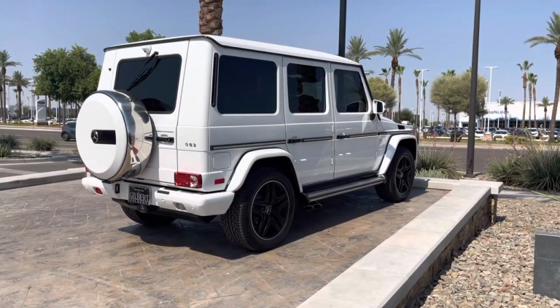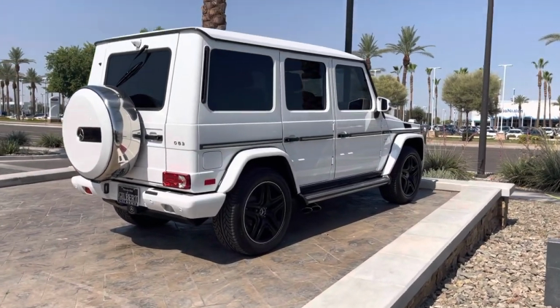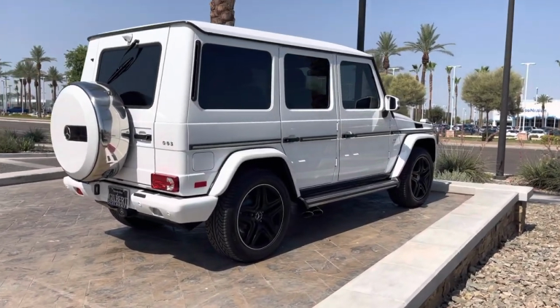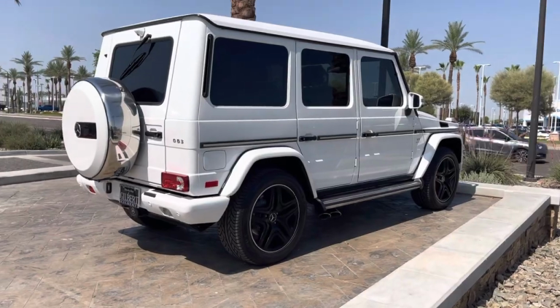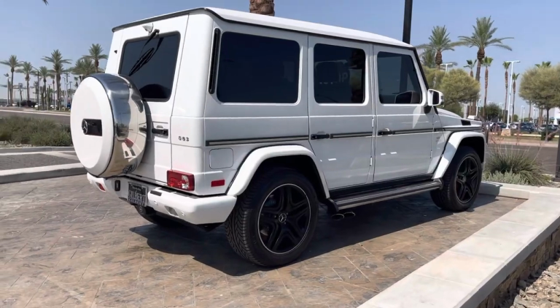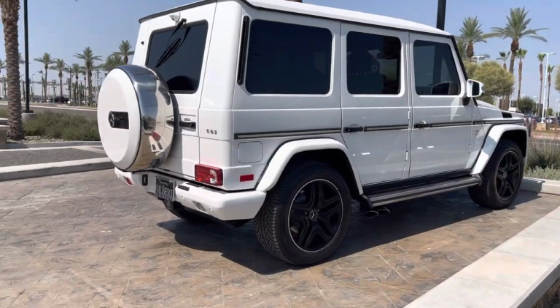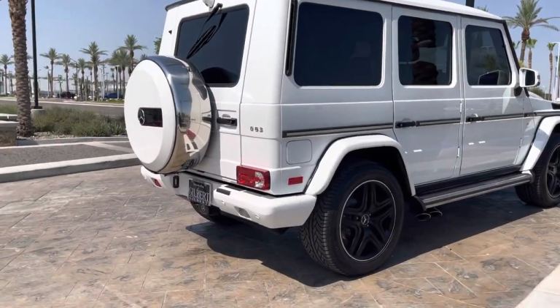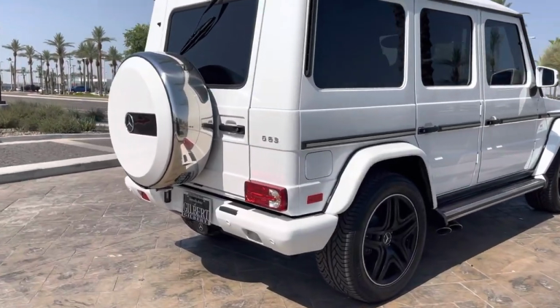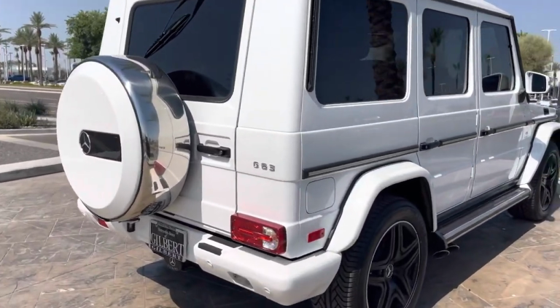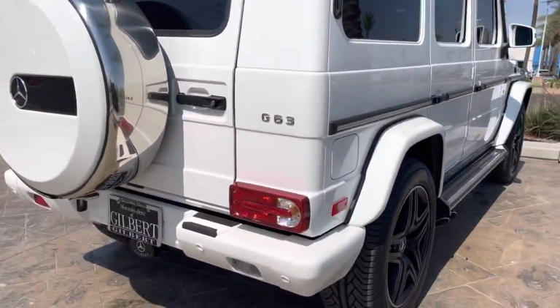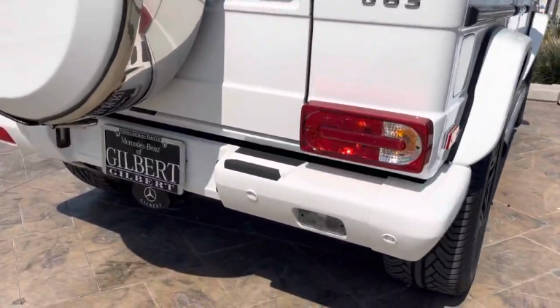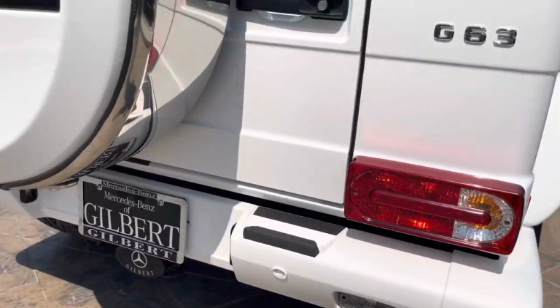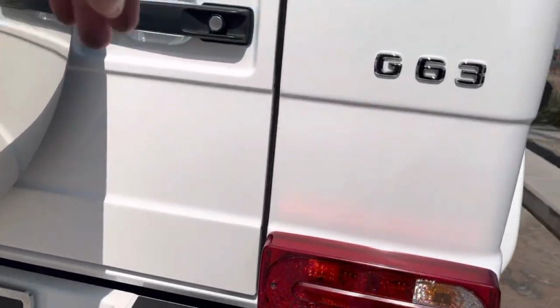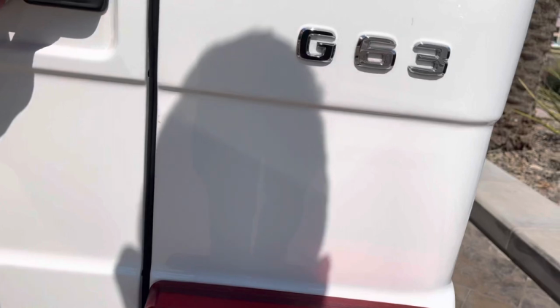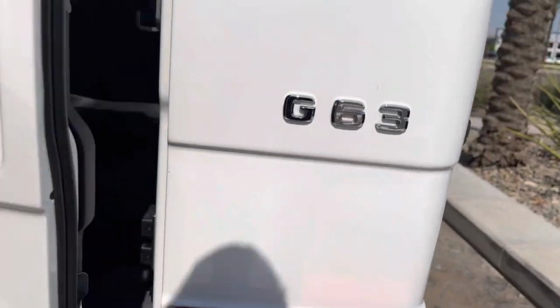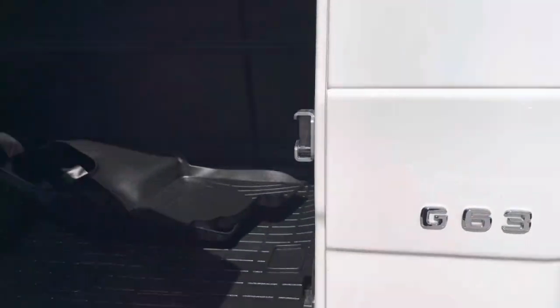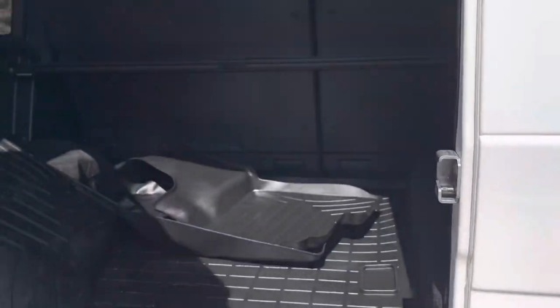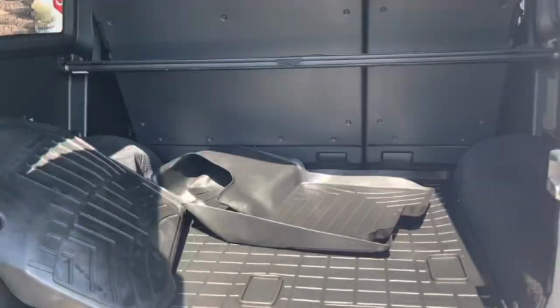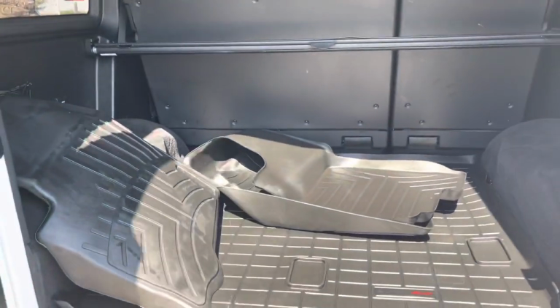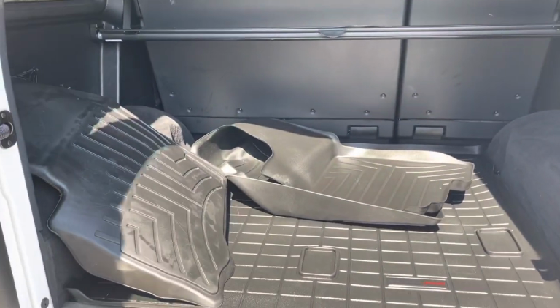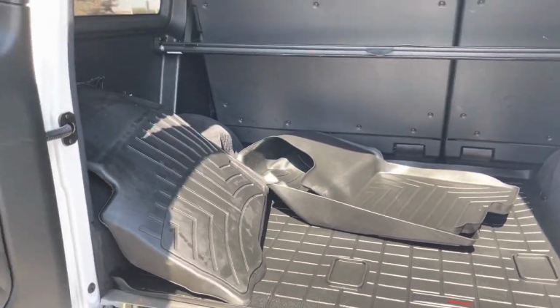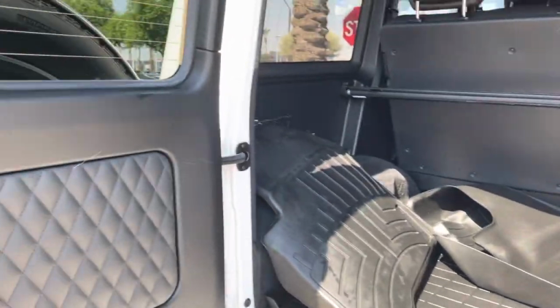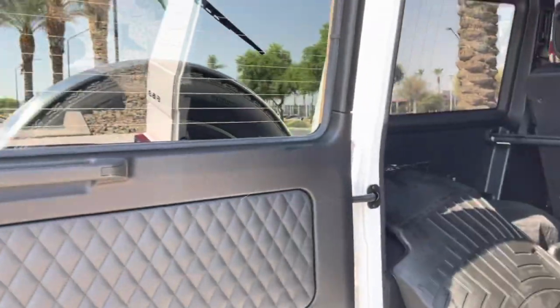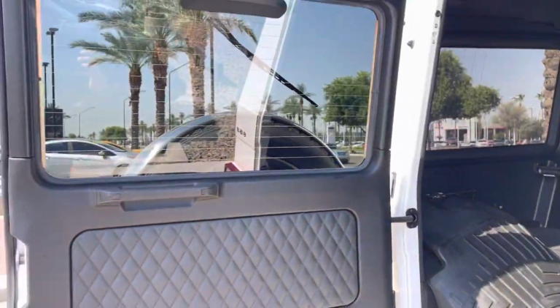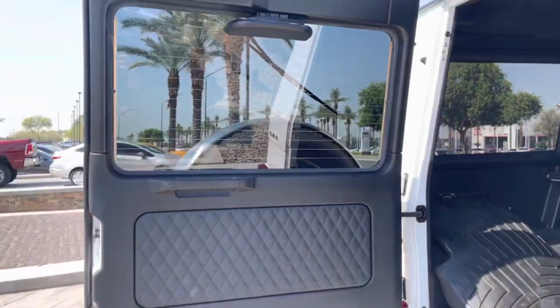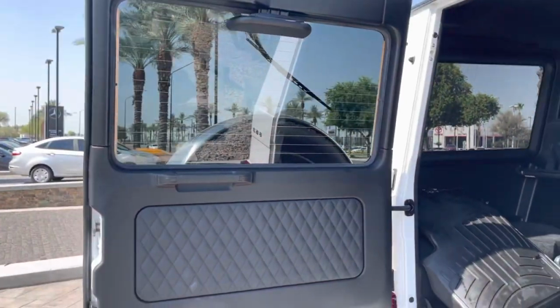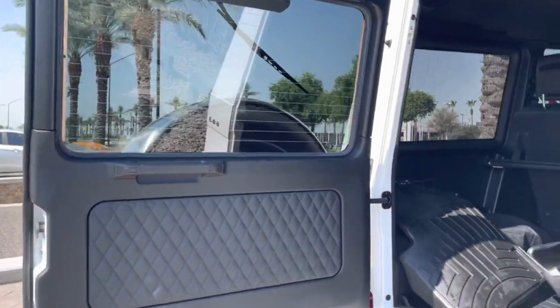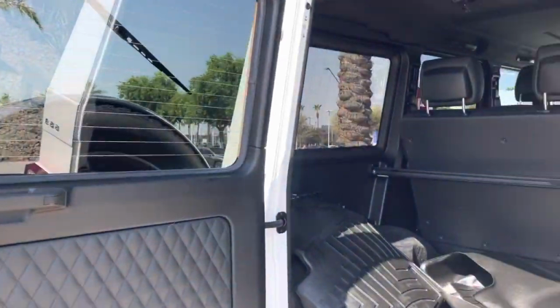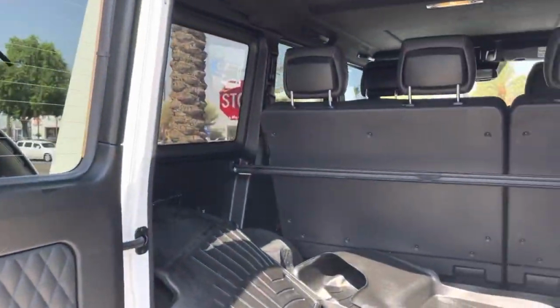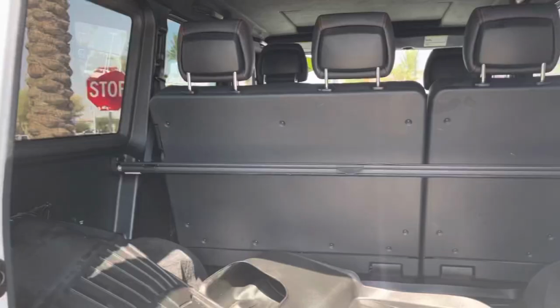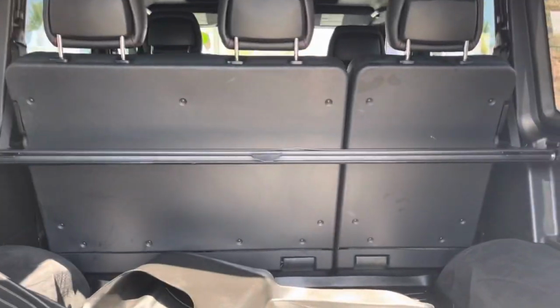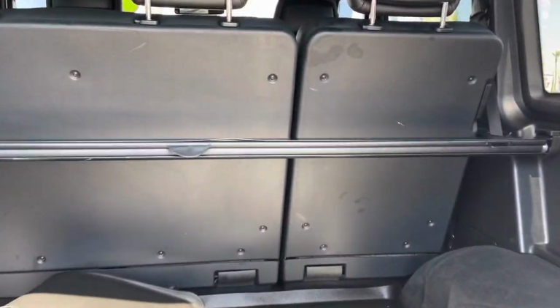Low mileage, still under factory warranty. Tow package, rear parking sensors, all-weather floor mats and cargo mat in the rear, and a rear cargo cover.